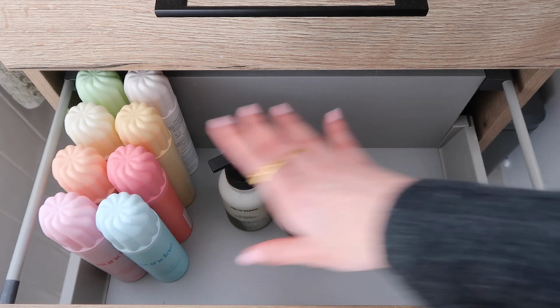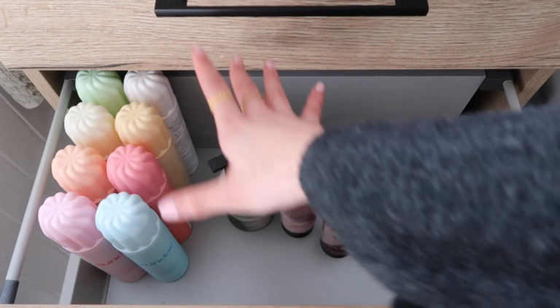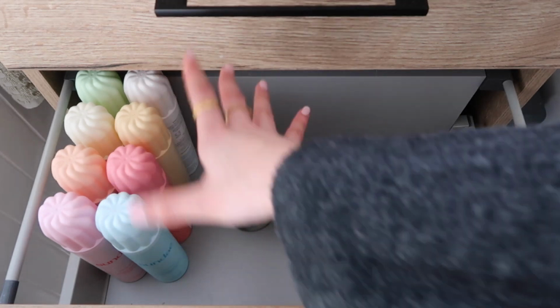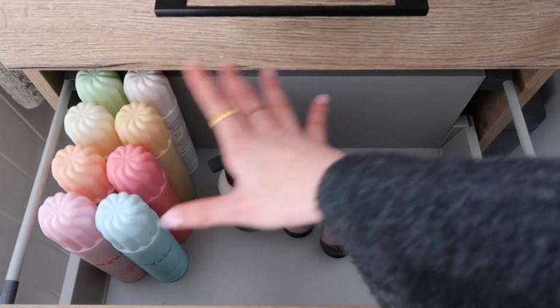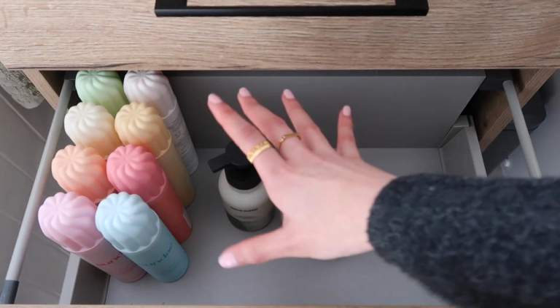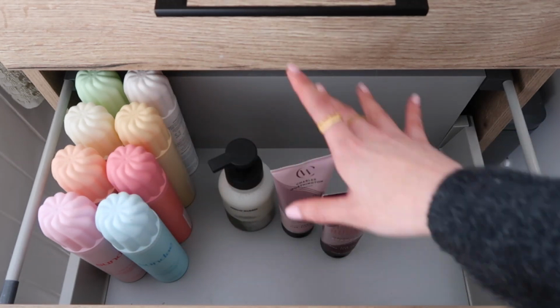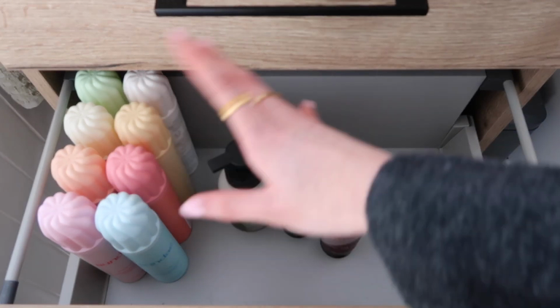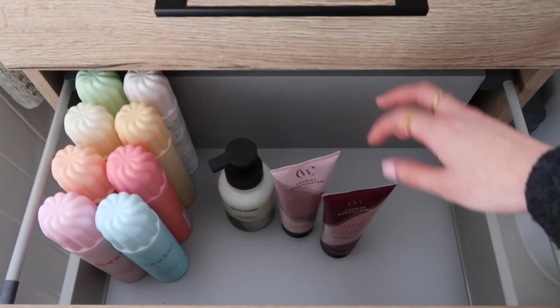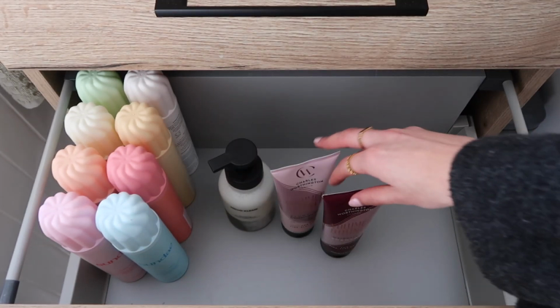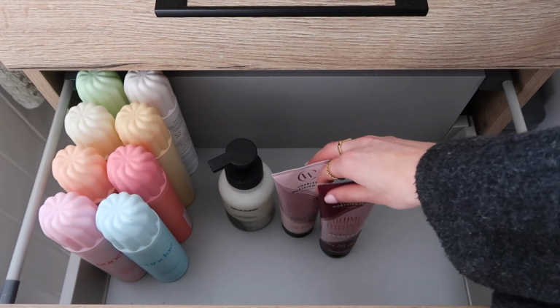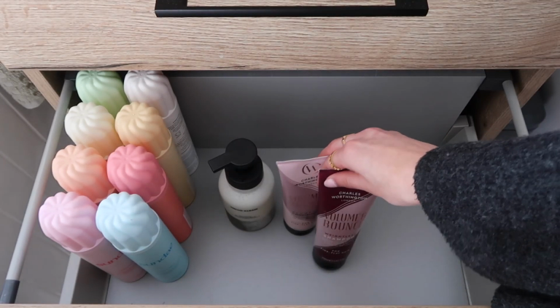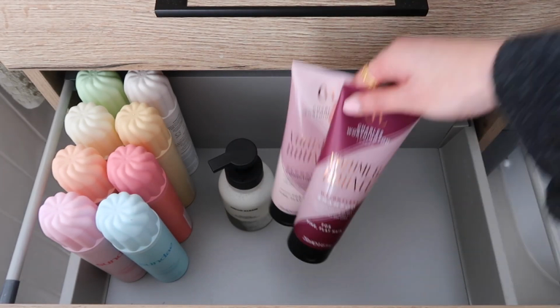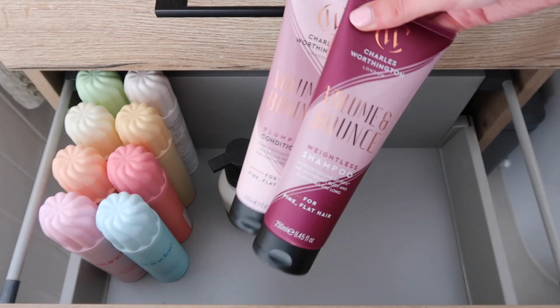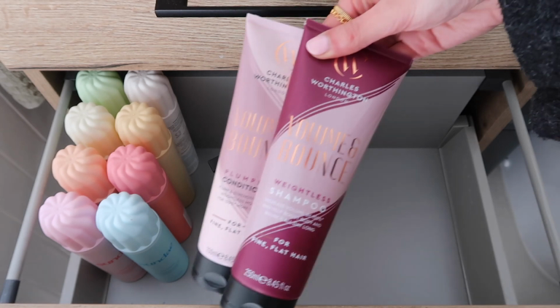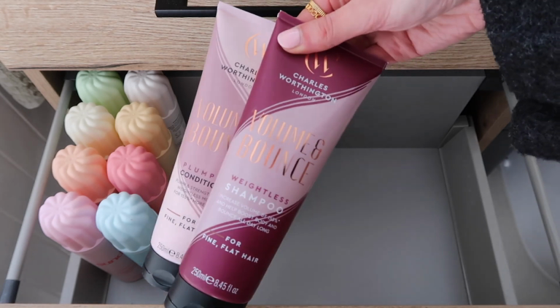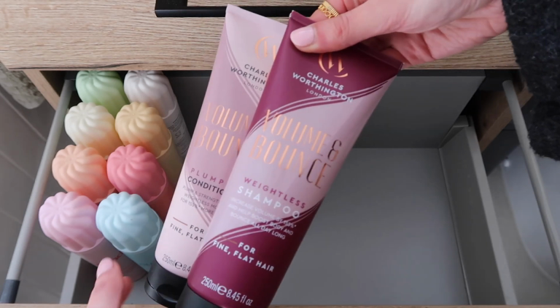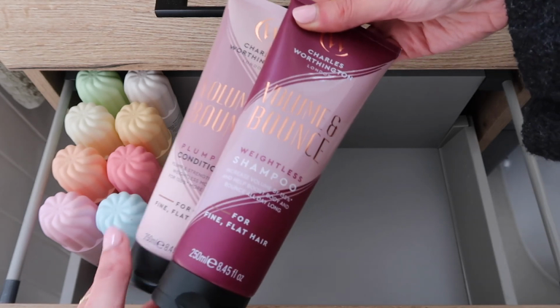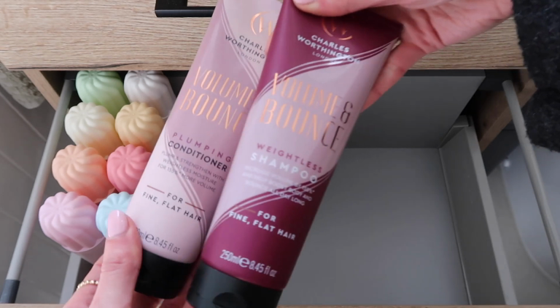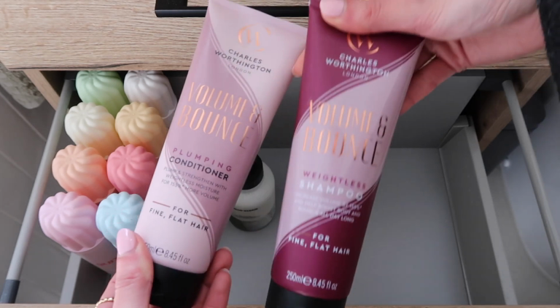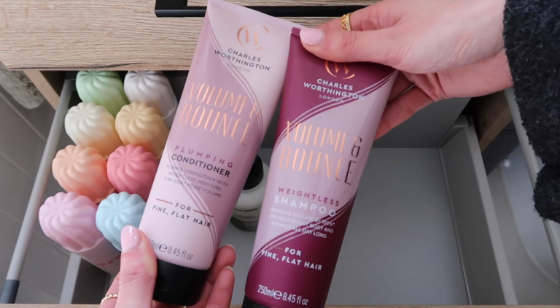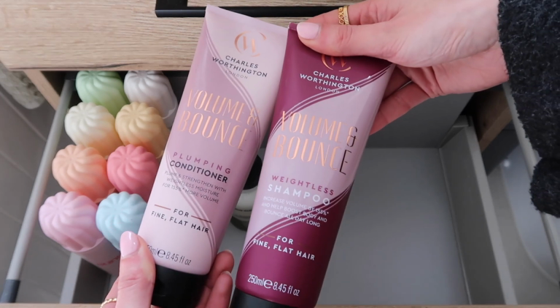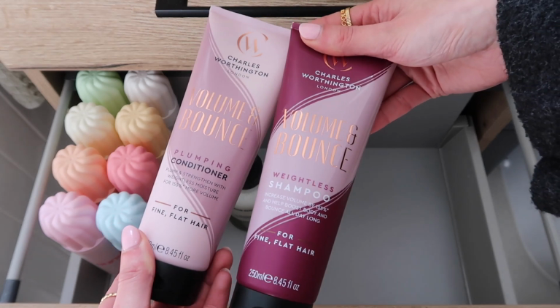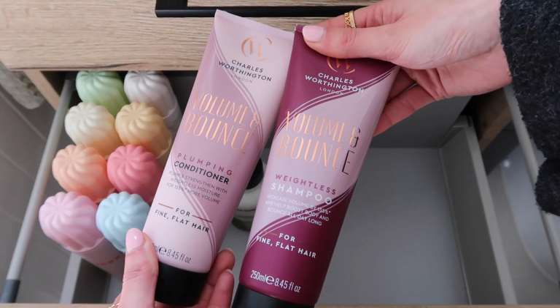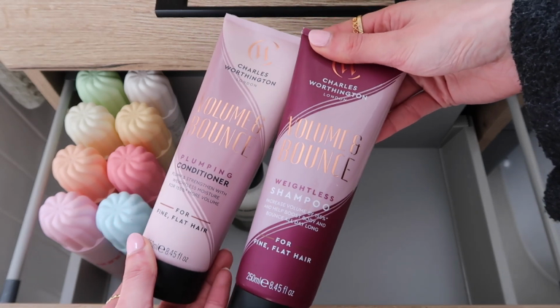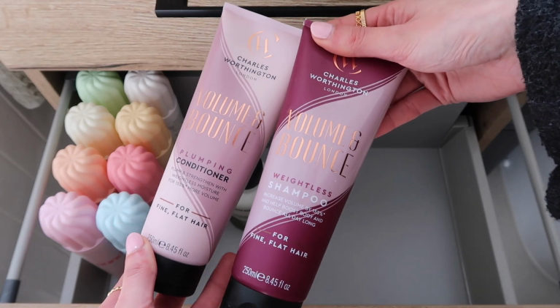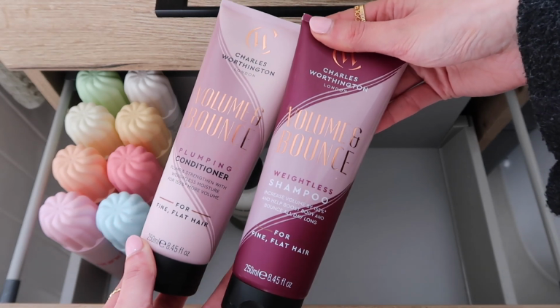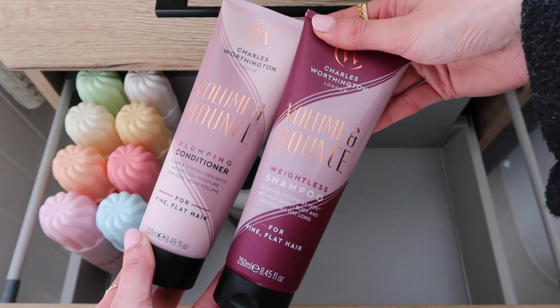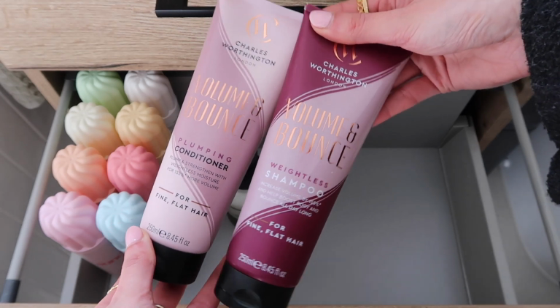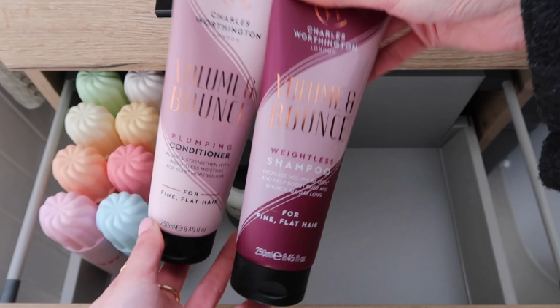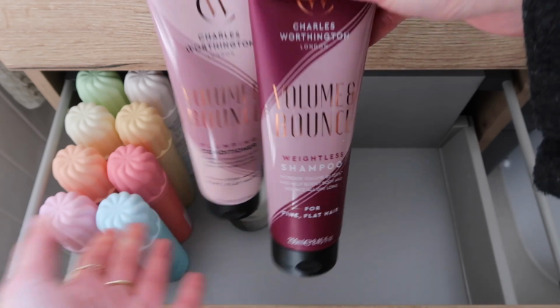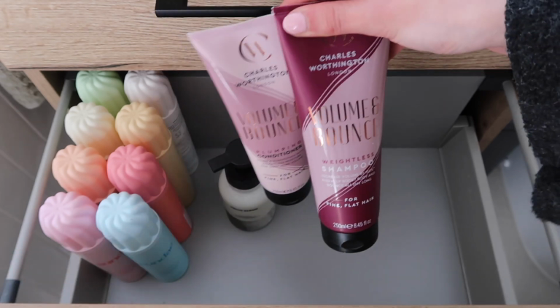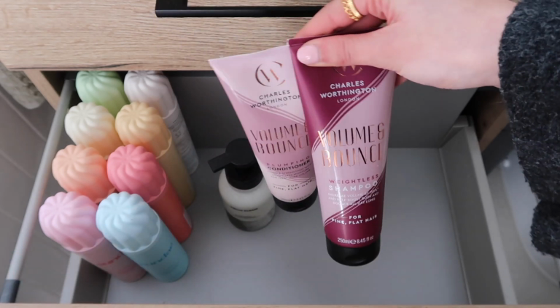I just think the packaging is so aesthetic, but they're also really great. I love them. And then also this volume and bounce plumping conditioner and shampoo, both as well.